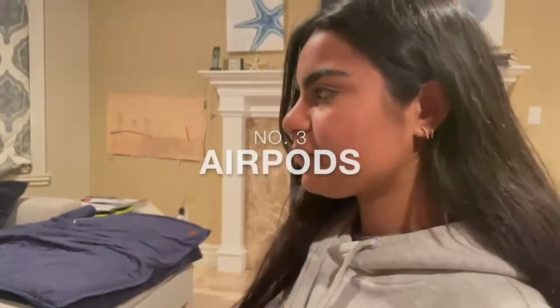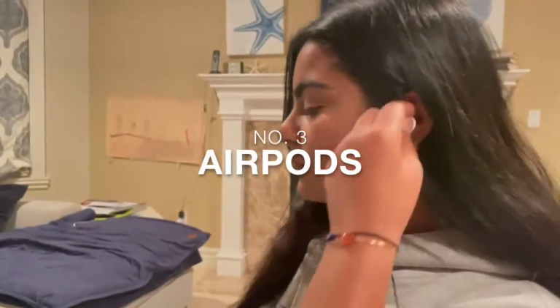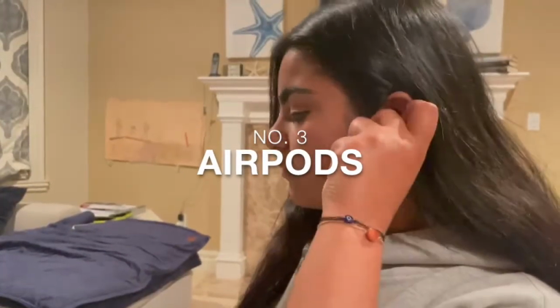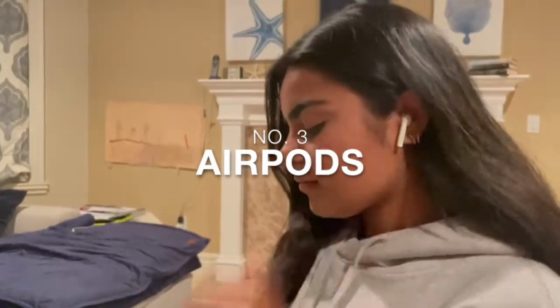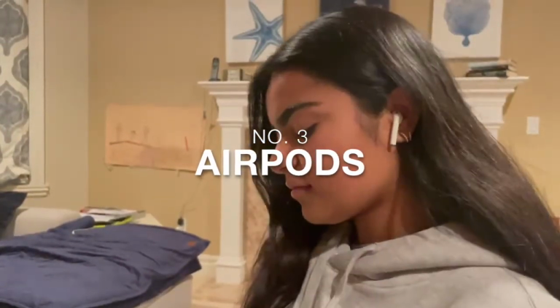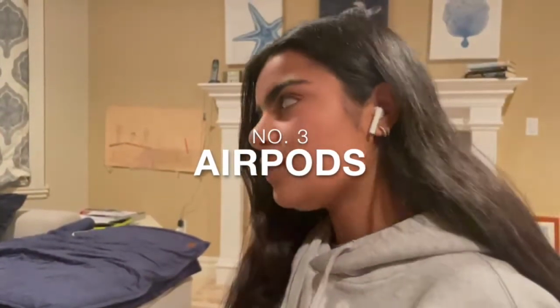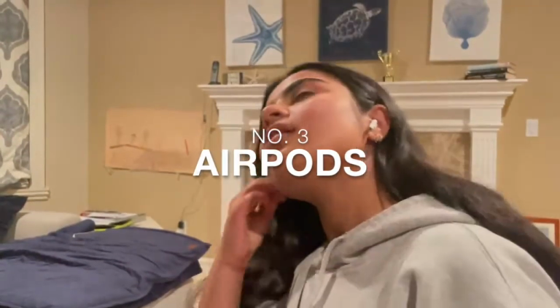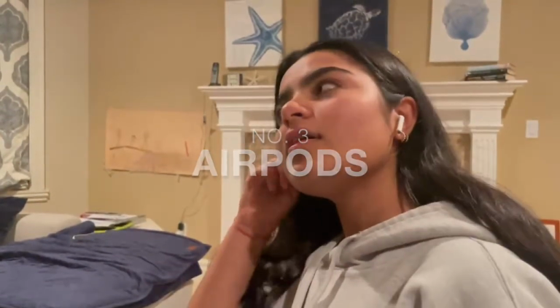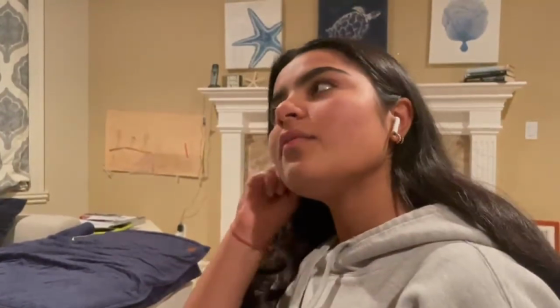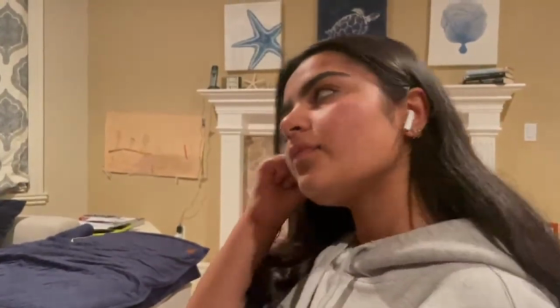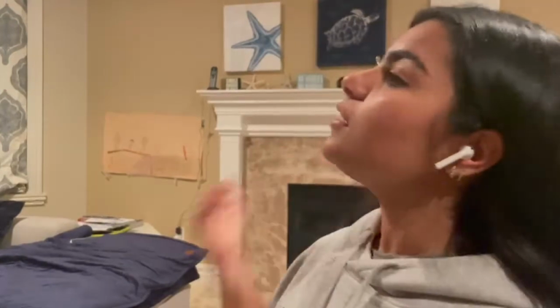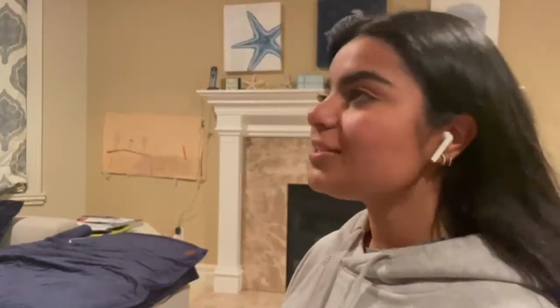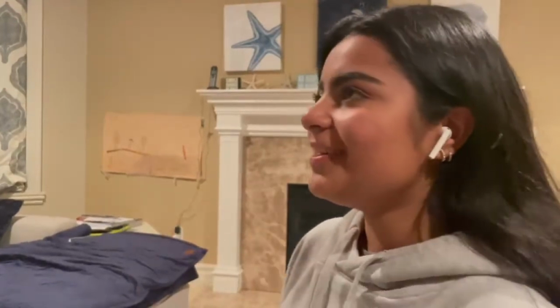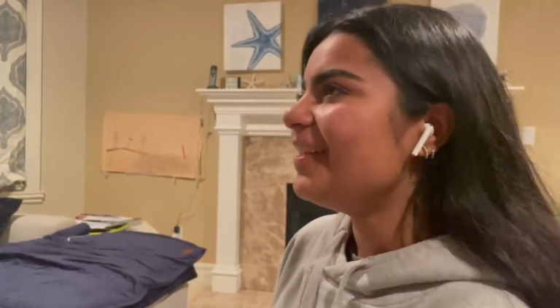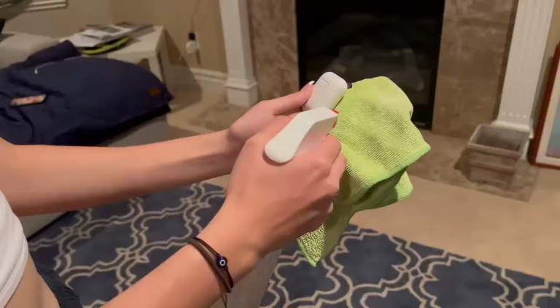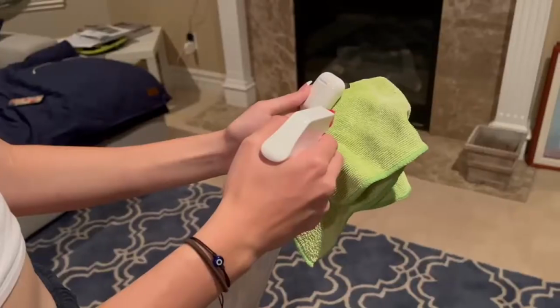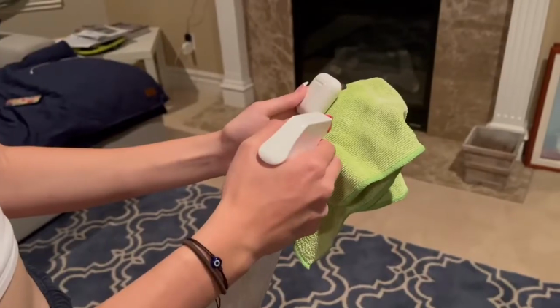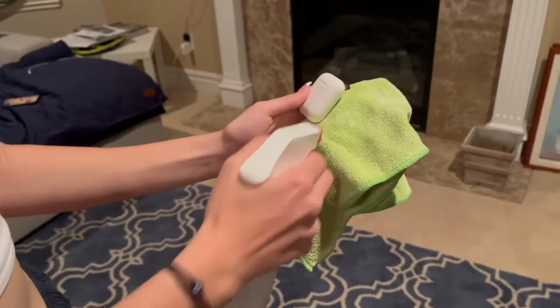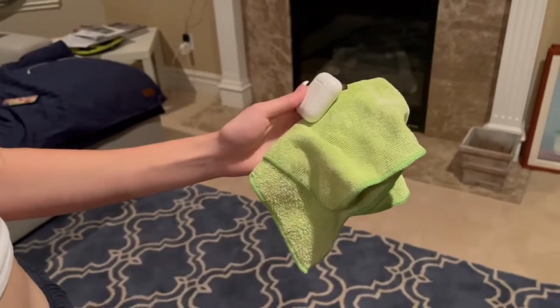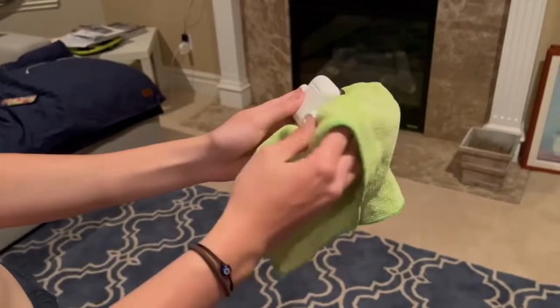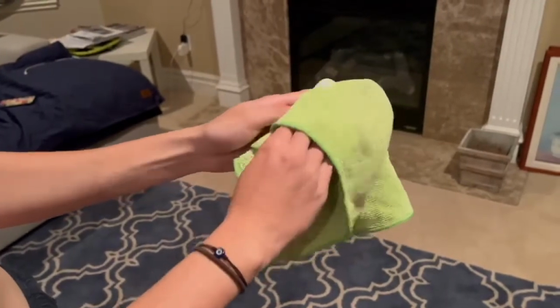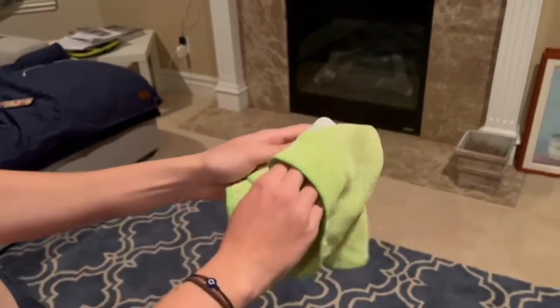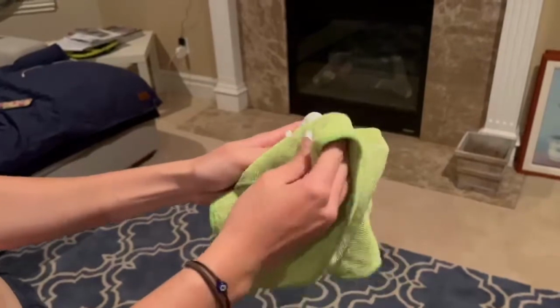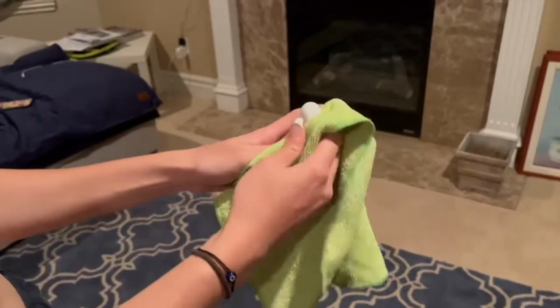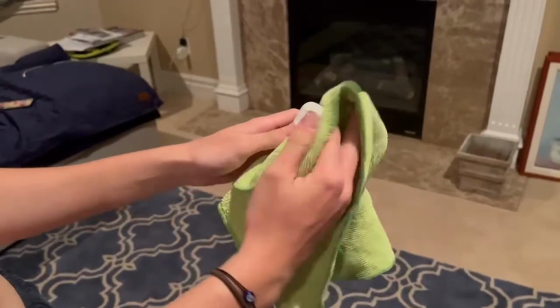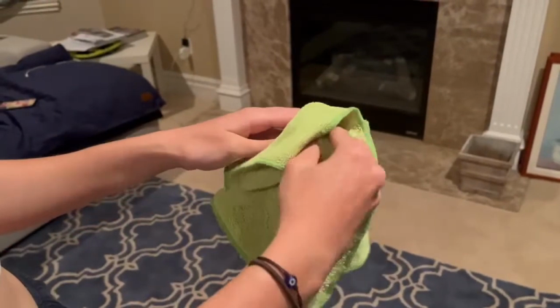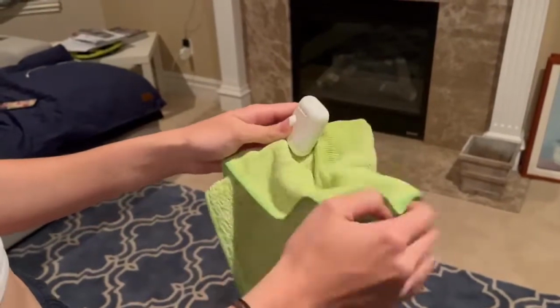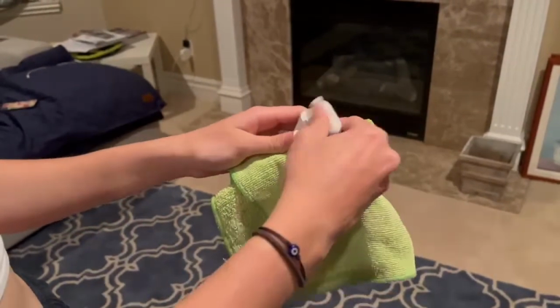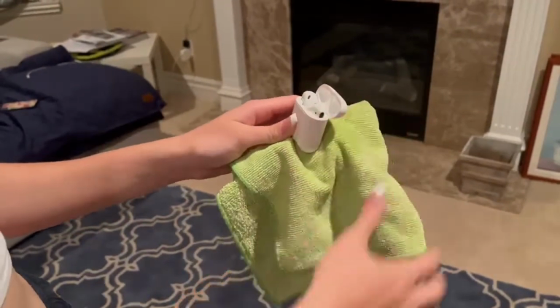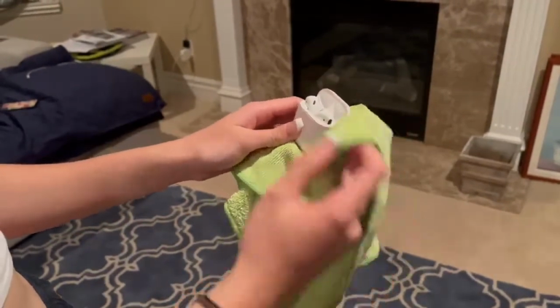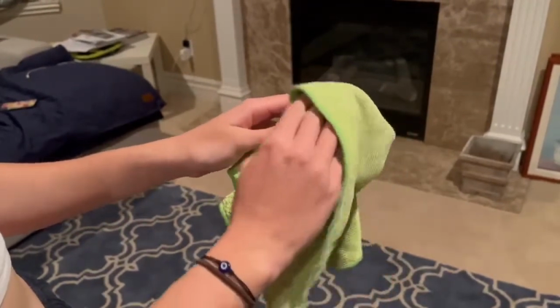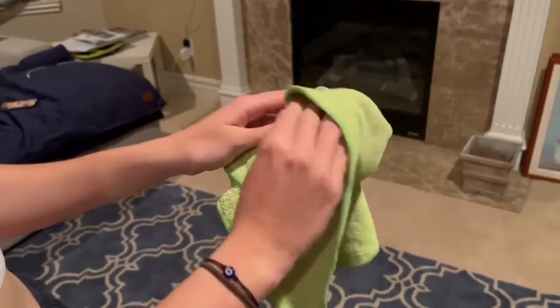Number three: AirPods. Many students have their earbuds or AirPods in all day, every day, but they don't clean them nearly as often. Similar to the other two devices on this list, use a microfiber cloth slightly dampened with water or disinfectant to clean every 72 hours of wear.